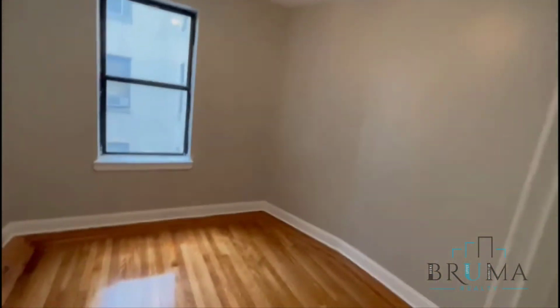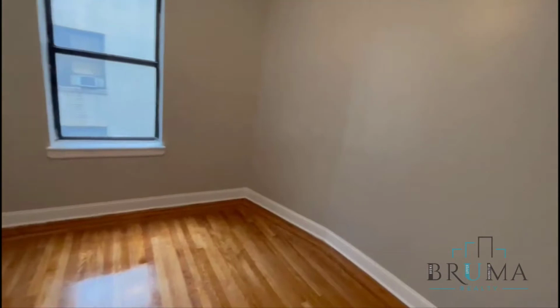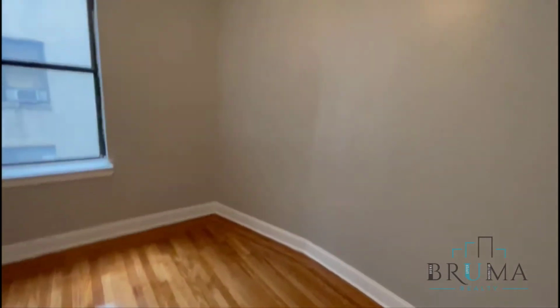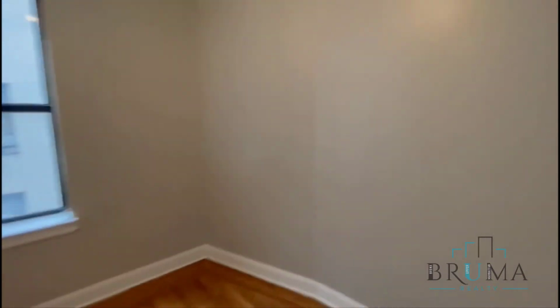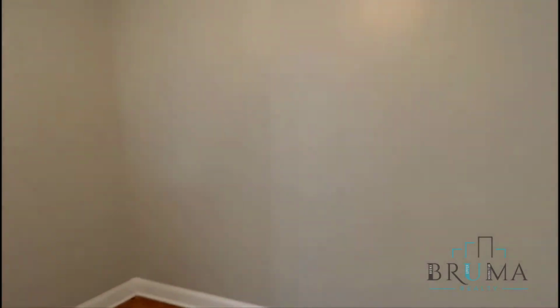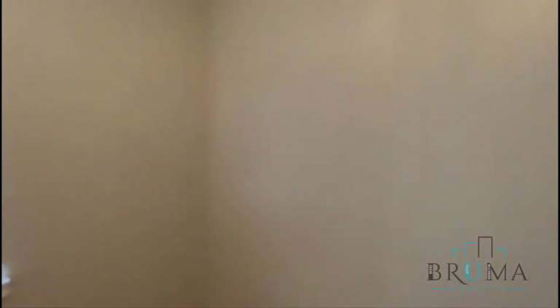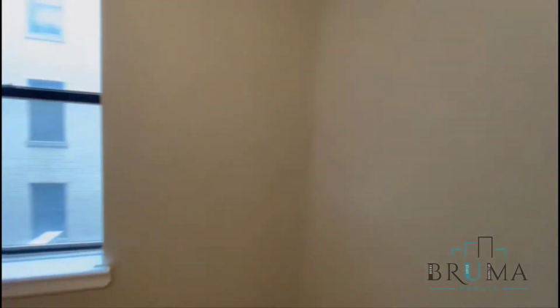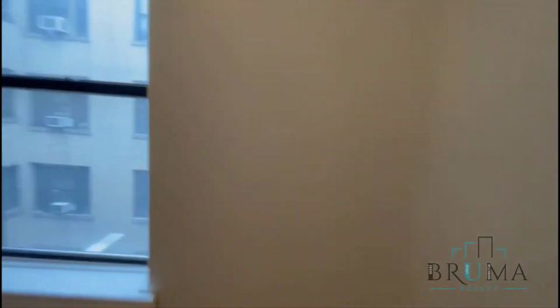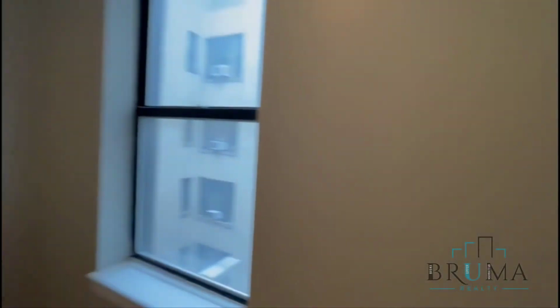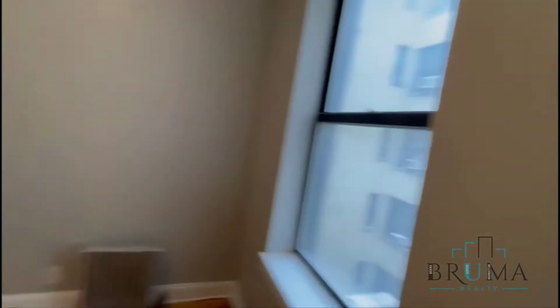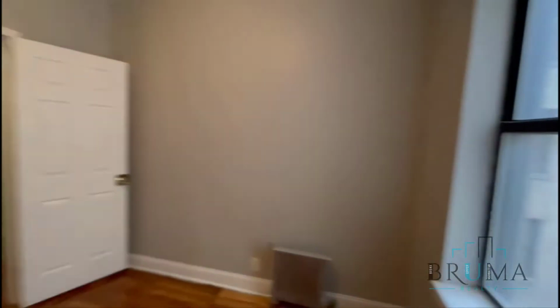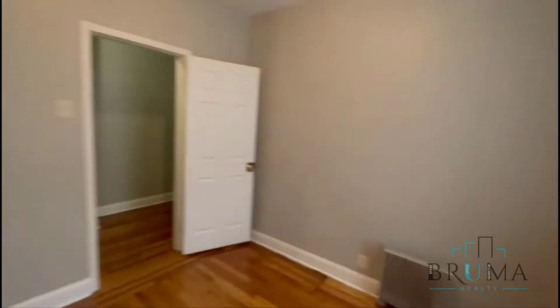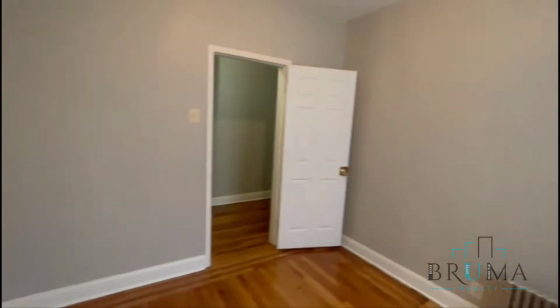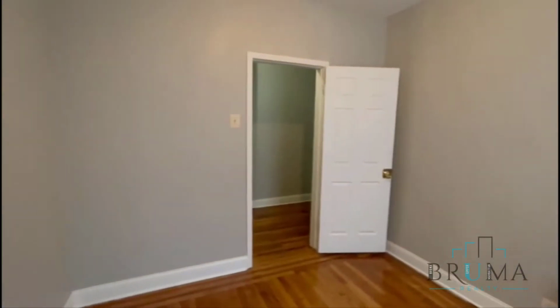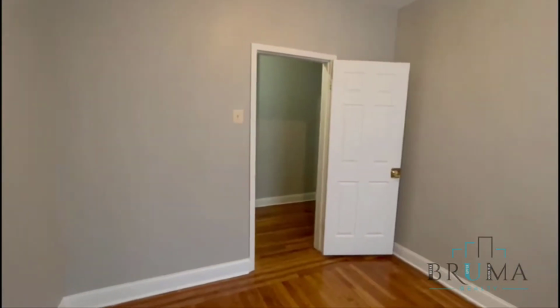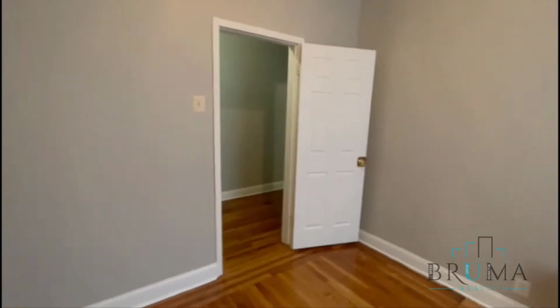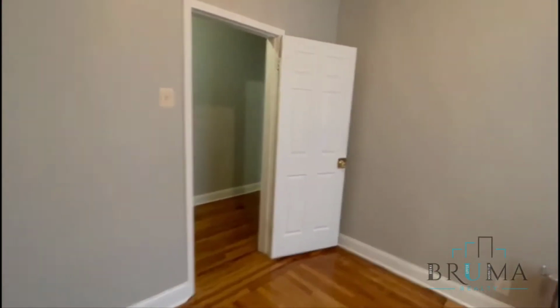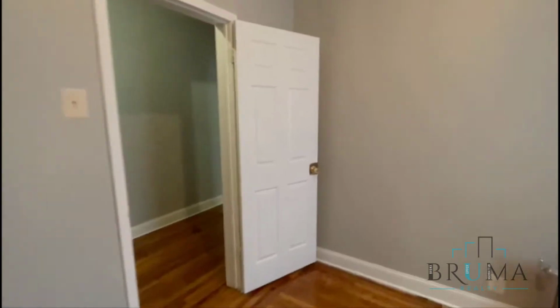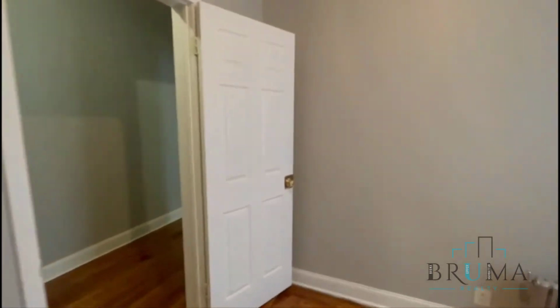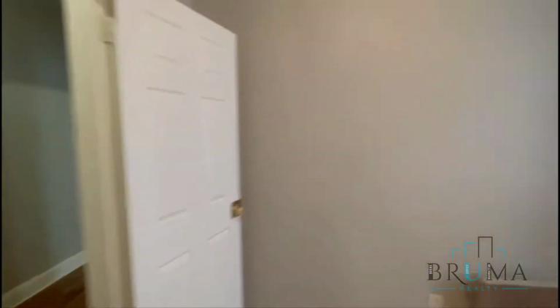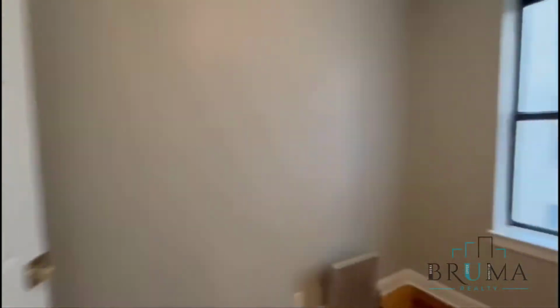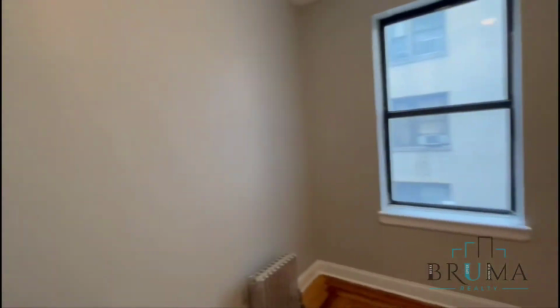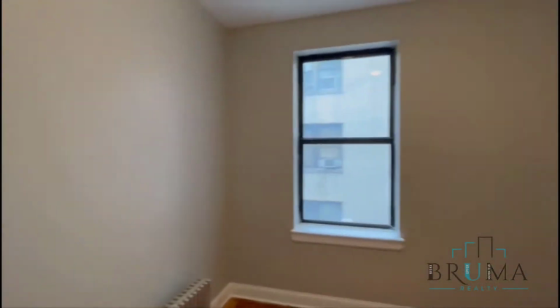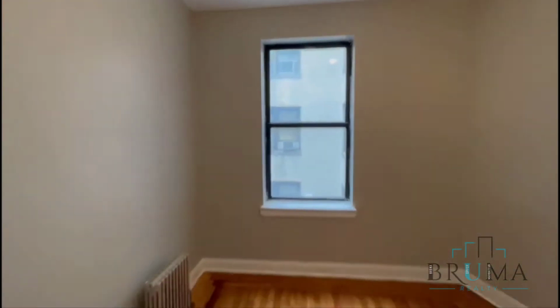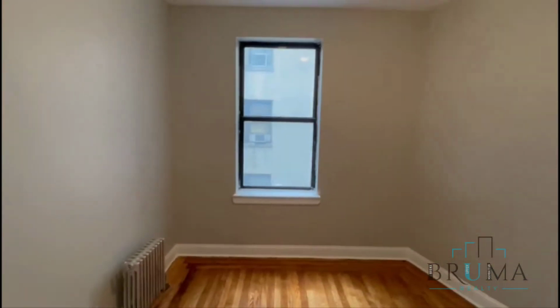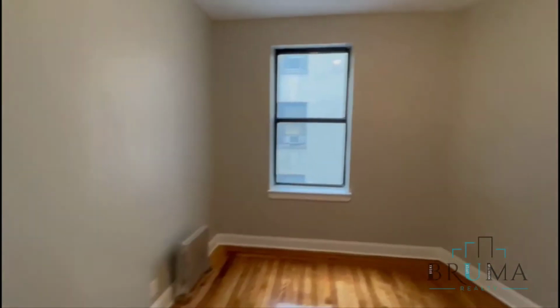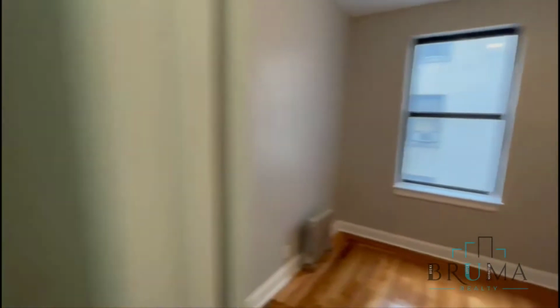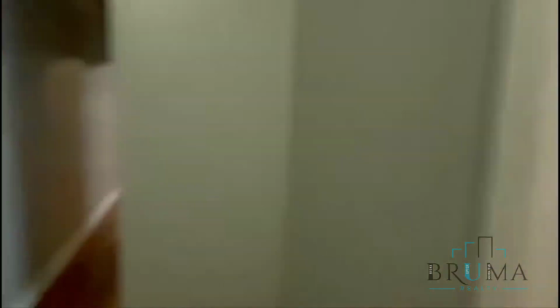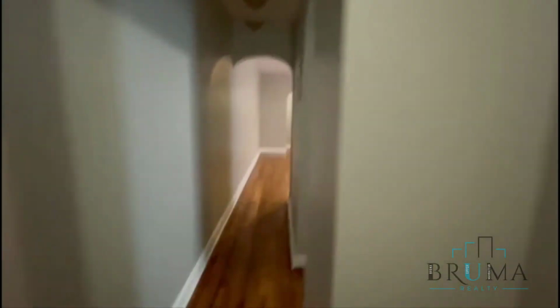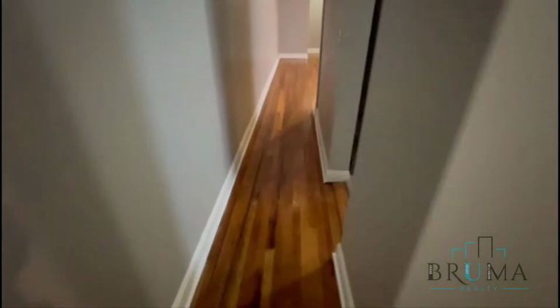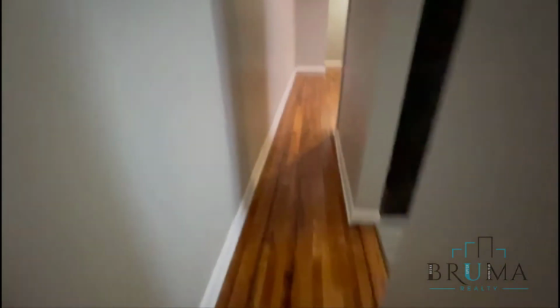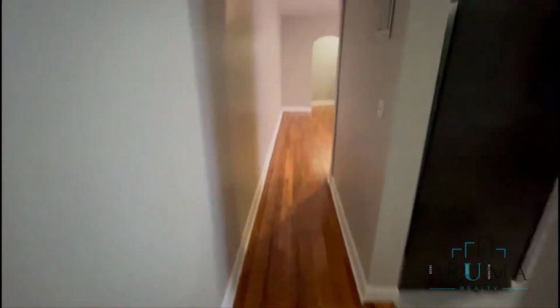This is the smallest of the three bedrooms. It fits a full-size comfortably, even a queen. Interior-facing window. You've got hardwood floors throughout.